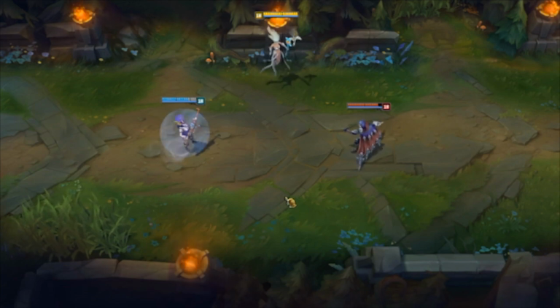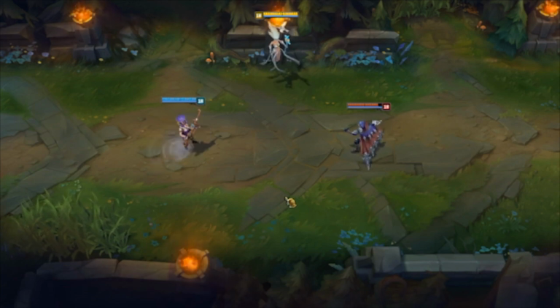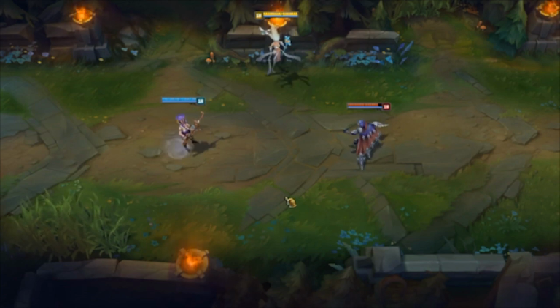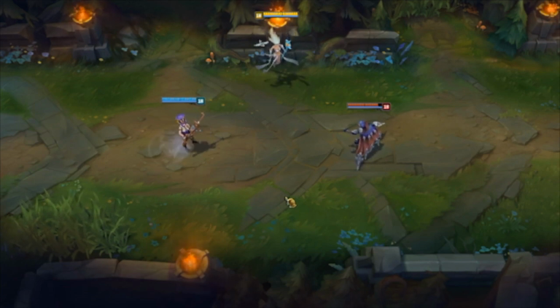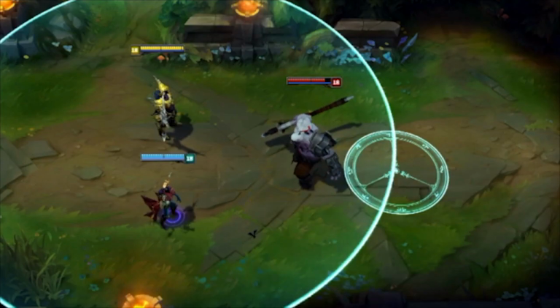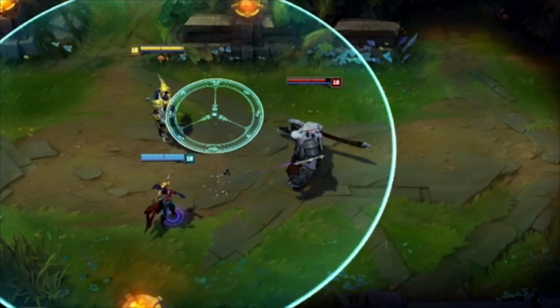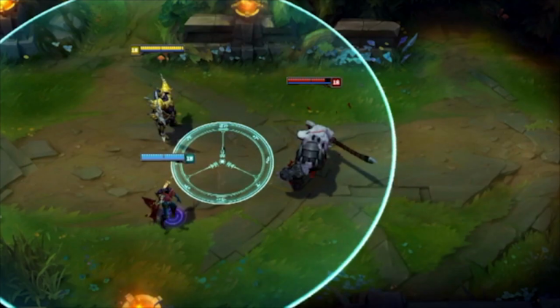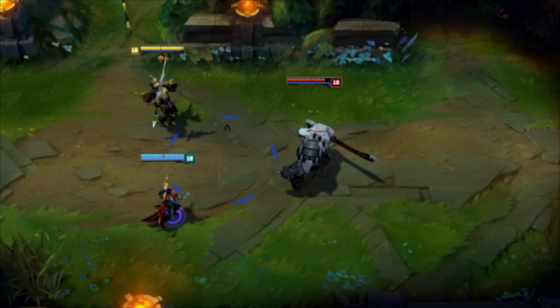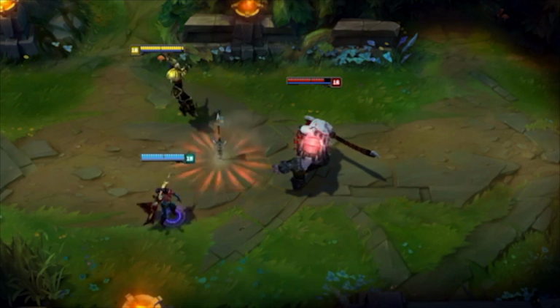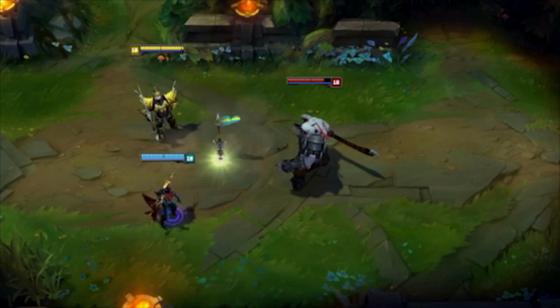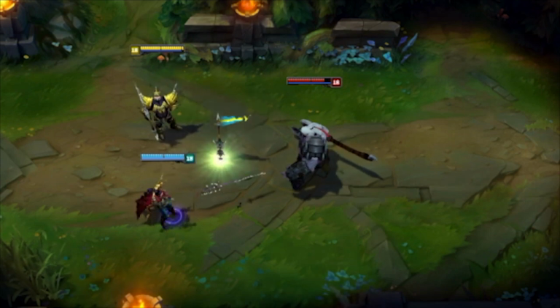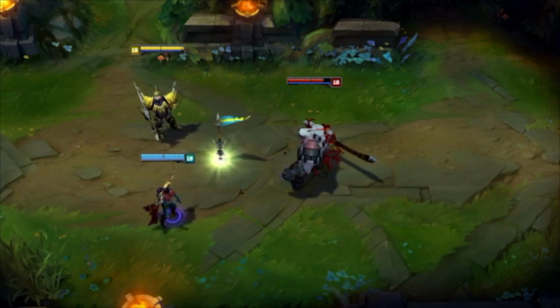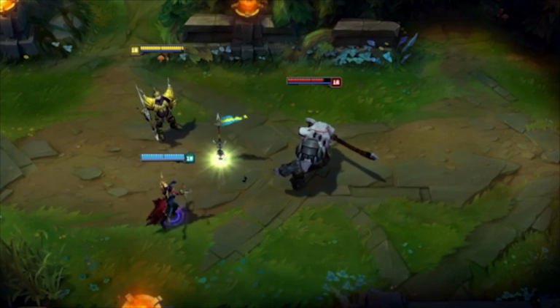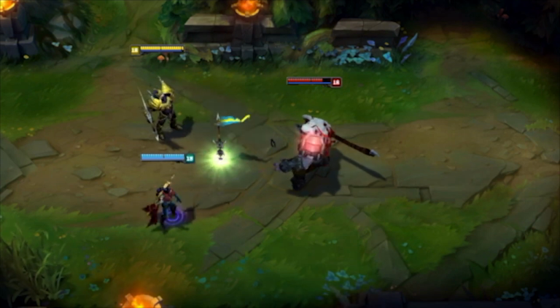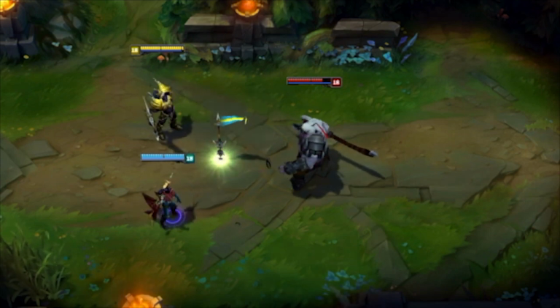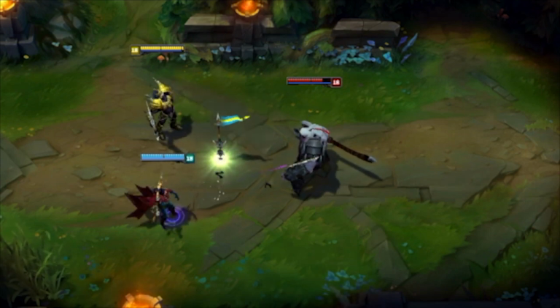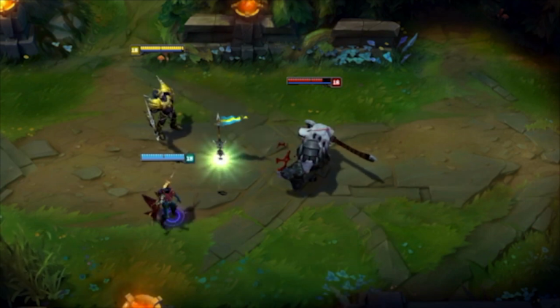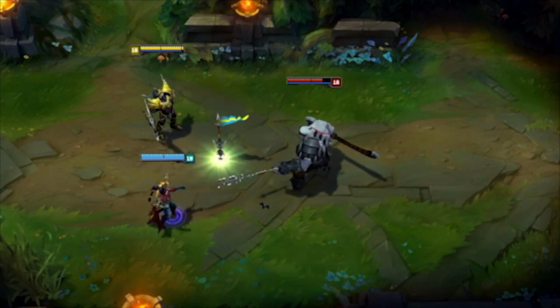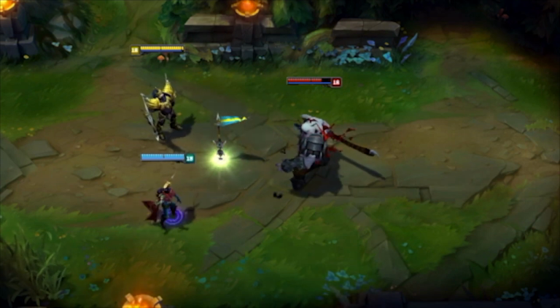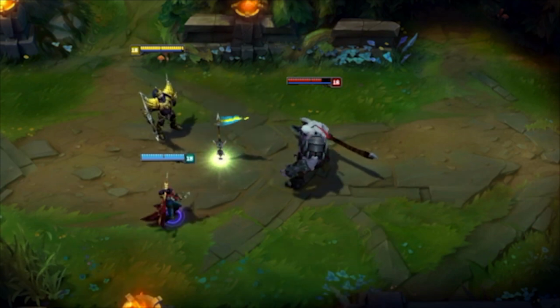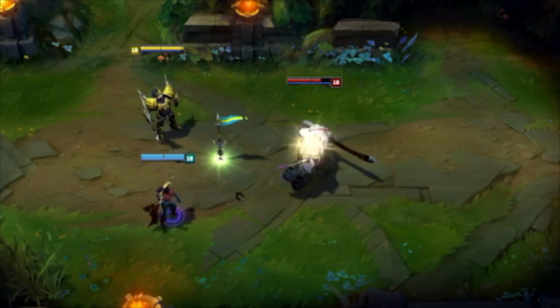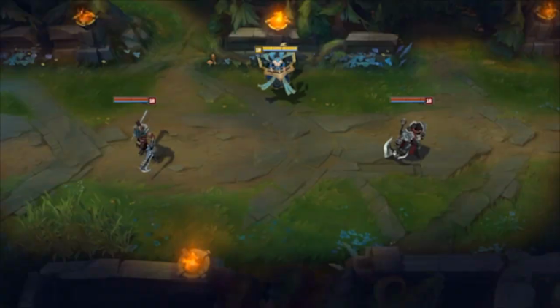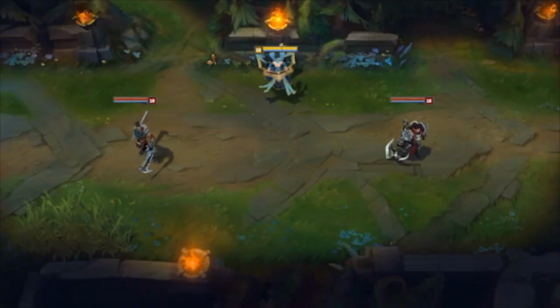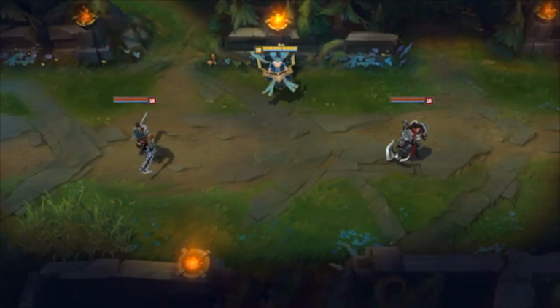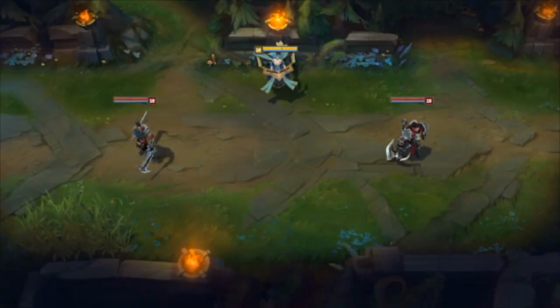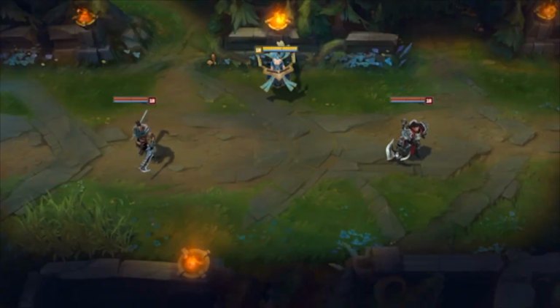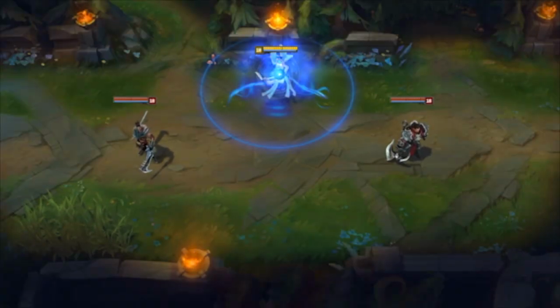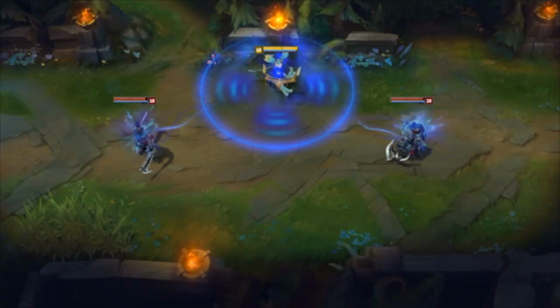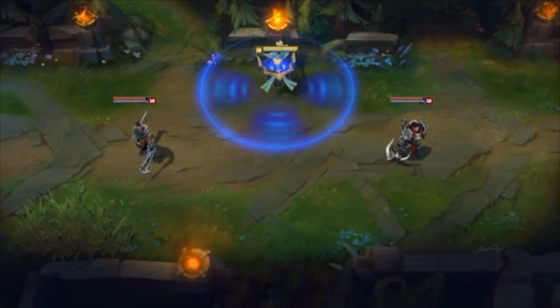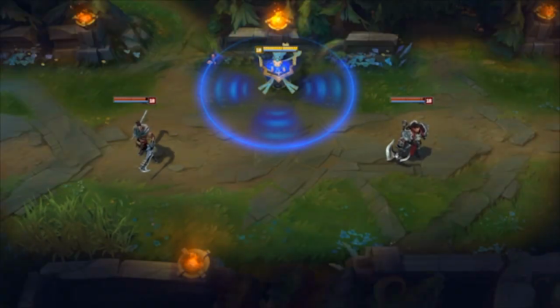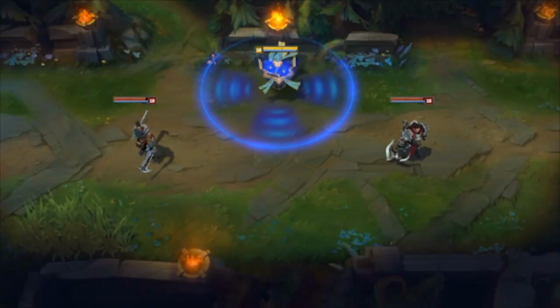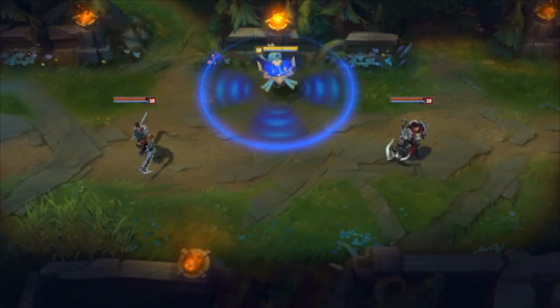For example, Janna can just shield someone and she'll get an assist for every person the shield touches, or Jarvan can just drop his flag in the general direction of the fight. Sona is one of these champions that picks up assists on almost every kill.